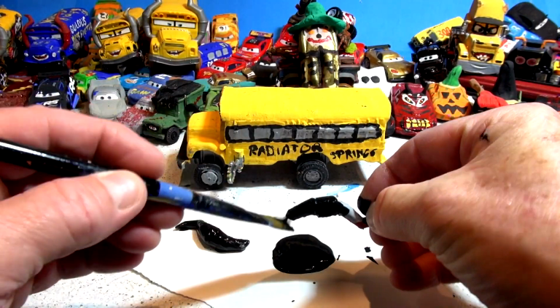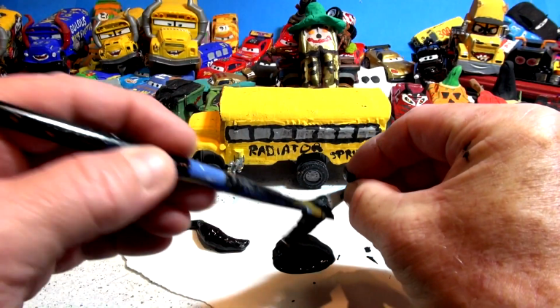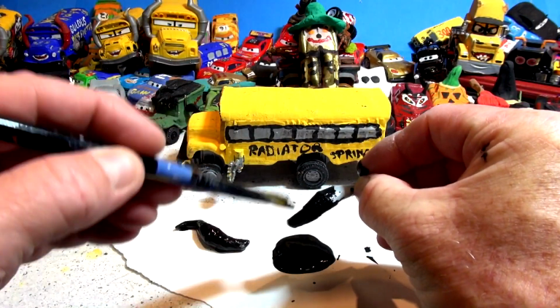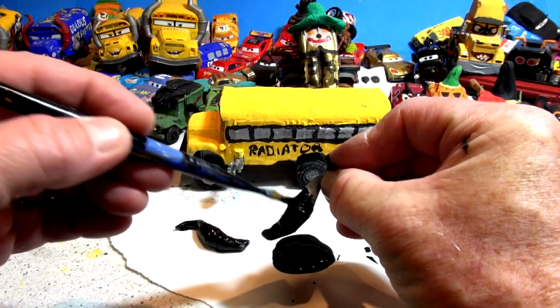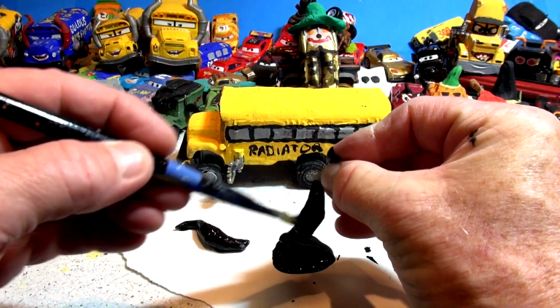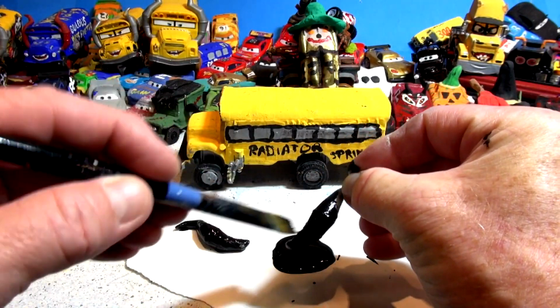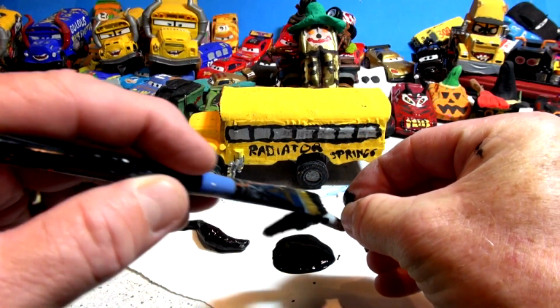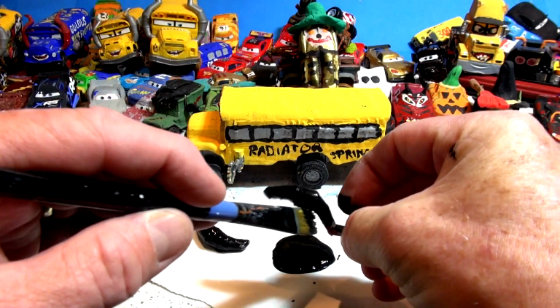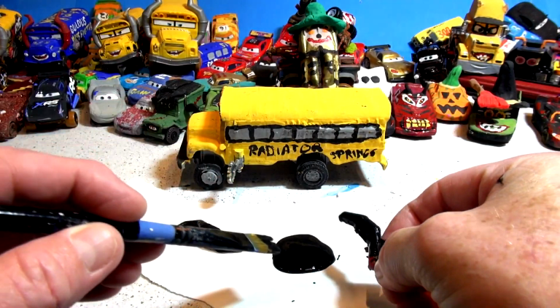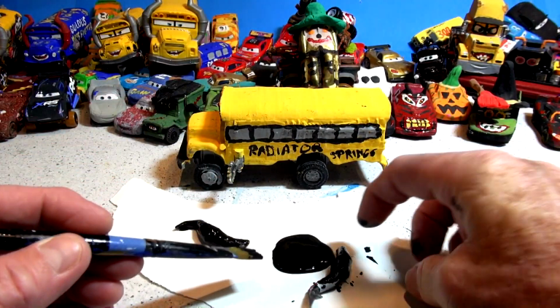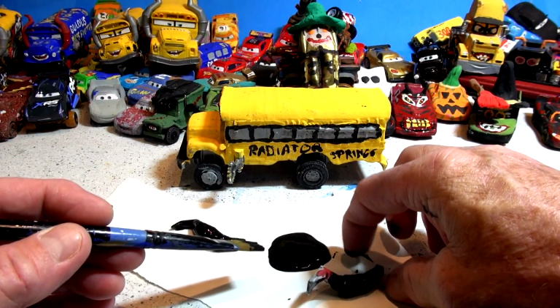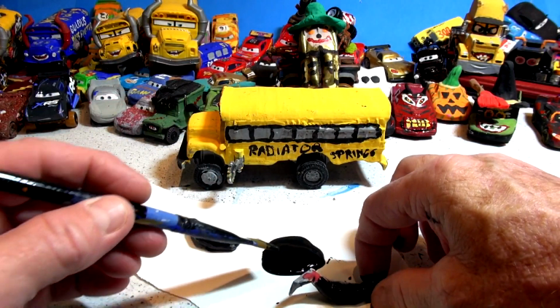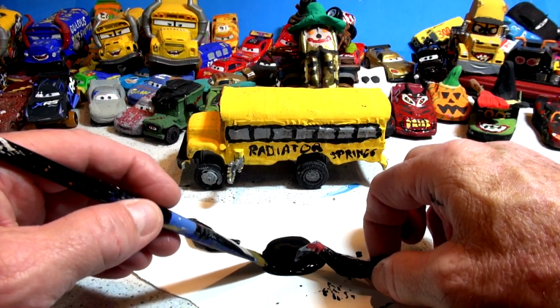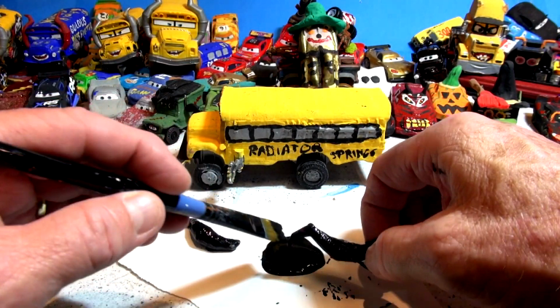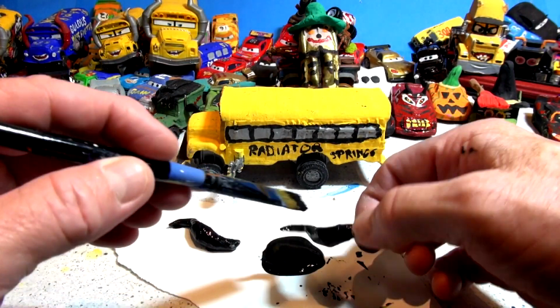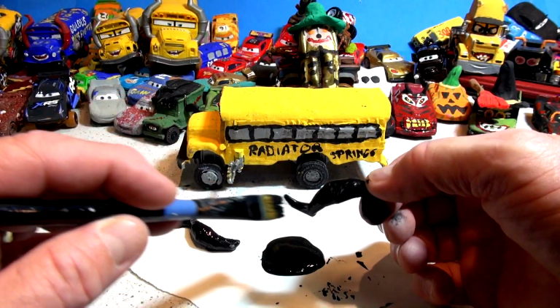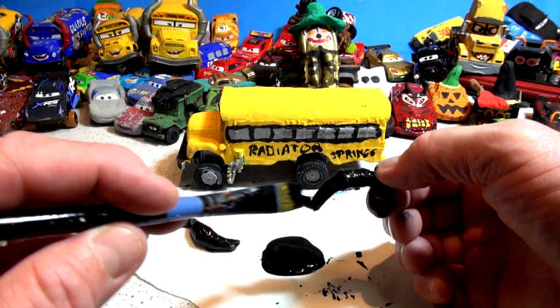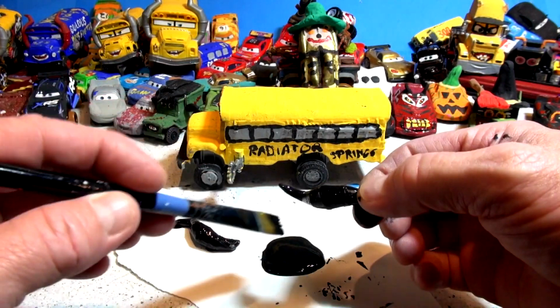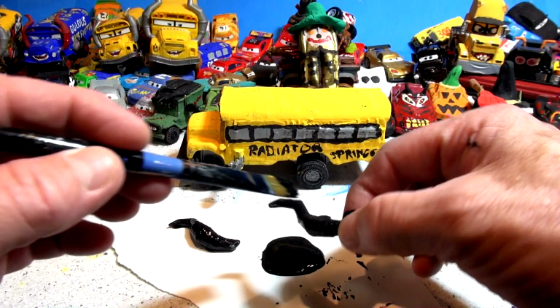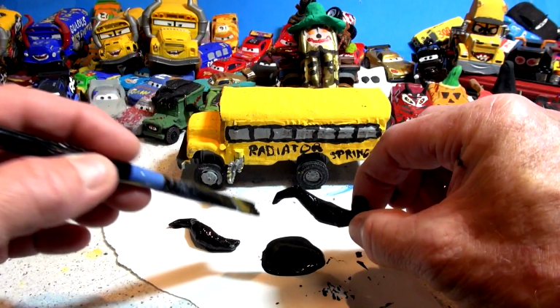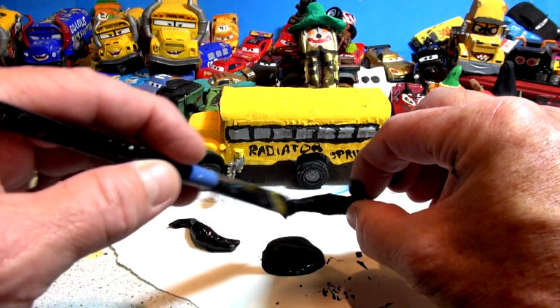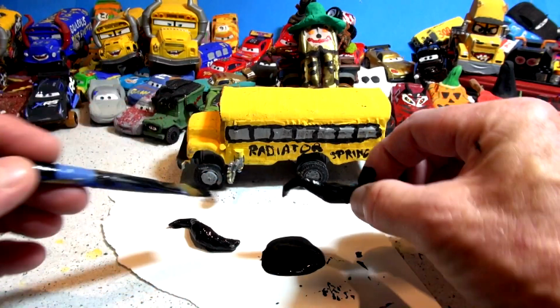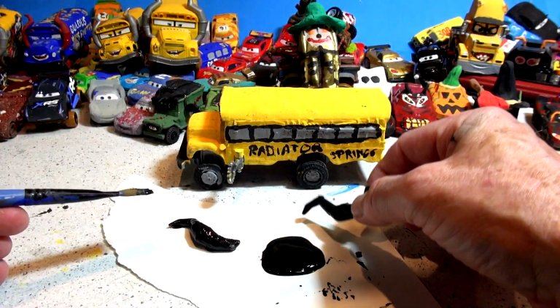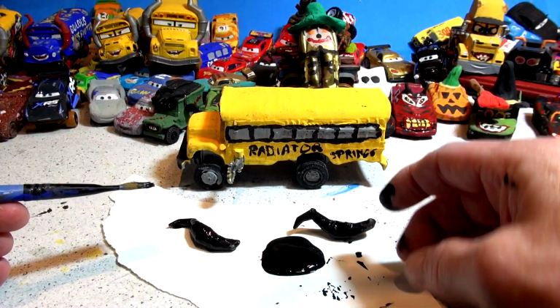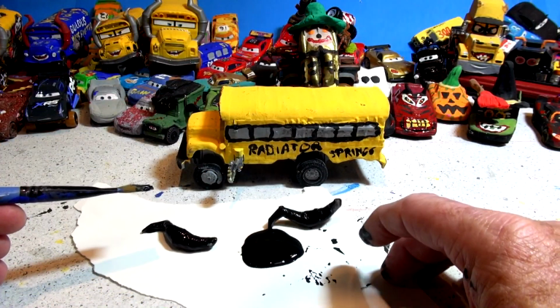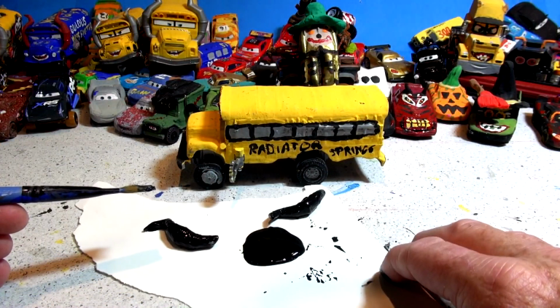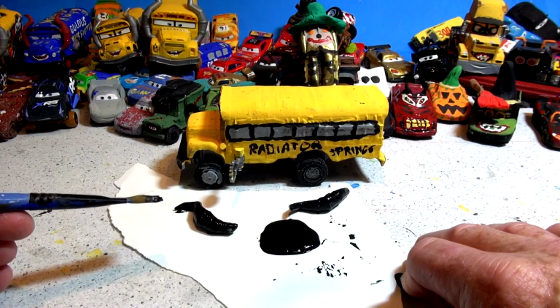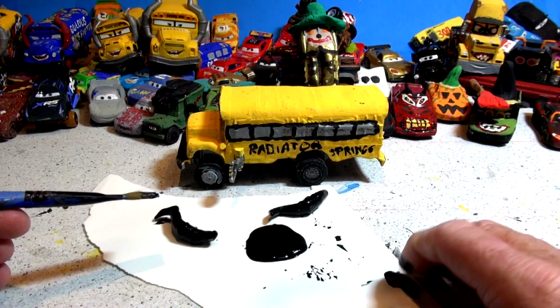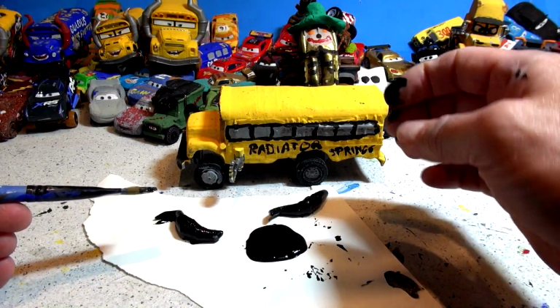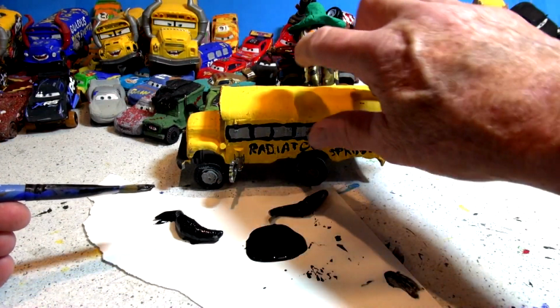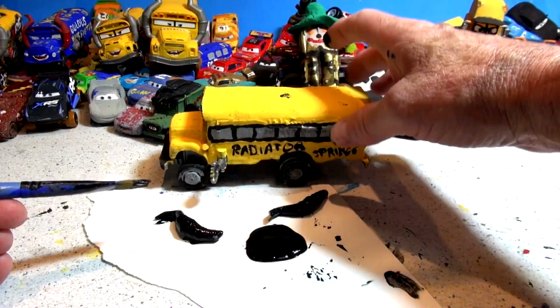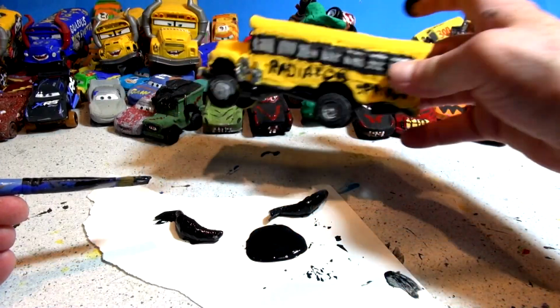That looks nice. I can't wait to get them glued back on and see how it looks, and then we're gonna try and color the eyes. I want to hear your ideas for Halloween Miss Fritter — will I make it scary or funny? I could make it a clown, like a pumpkin or orange, or I could make it black with all kinds of crazy things on.